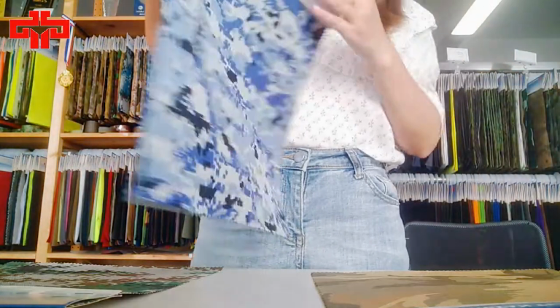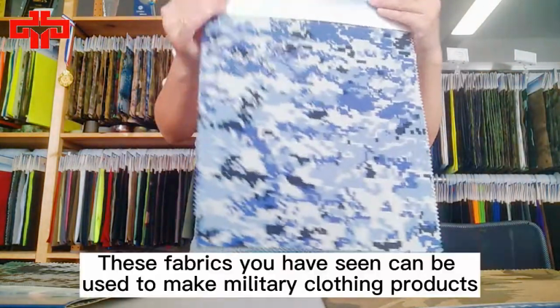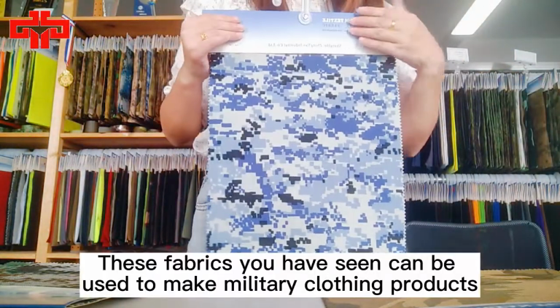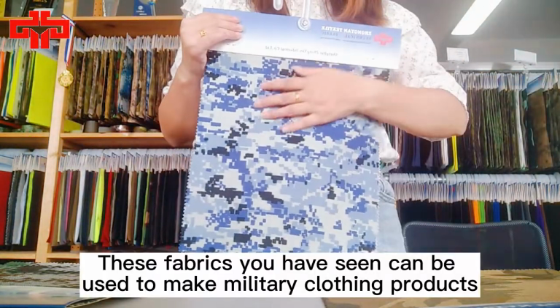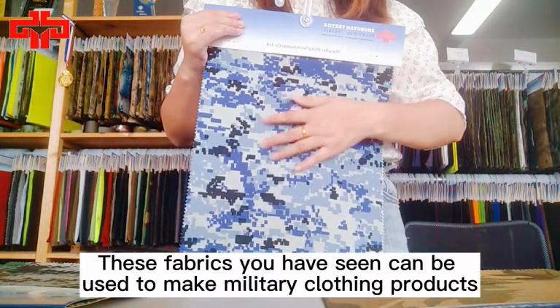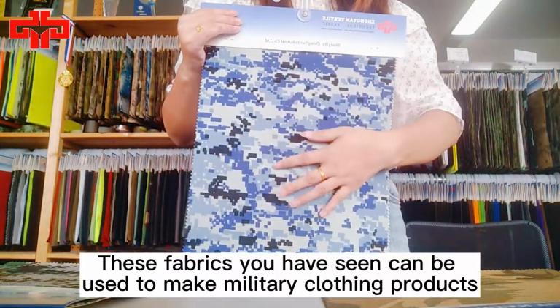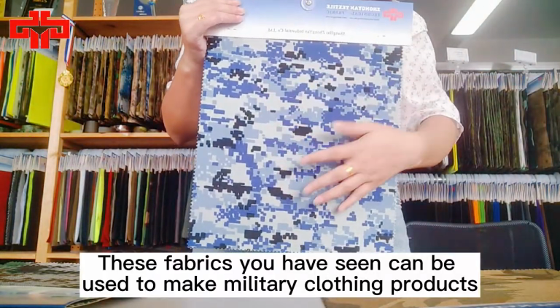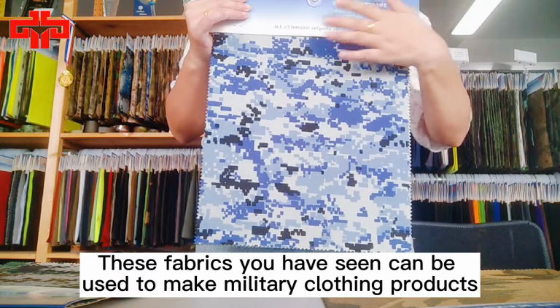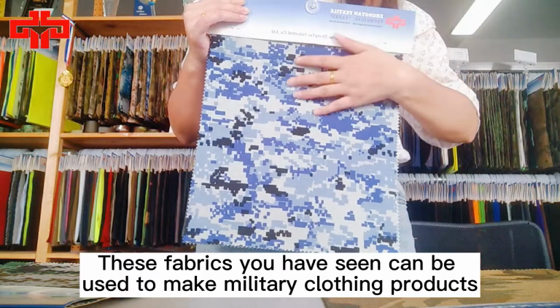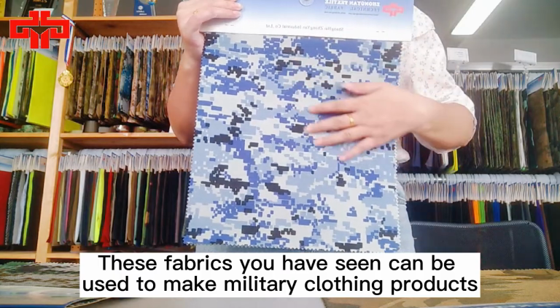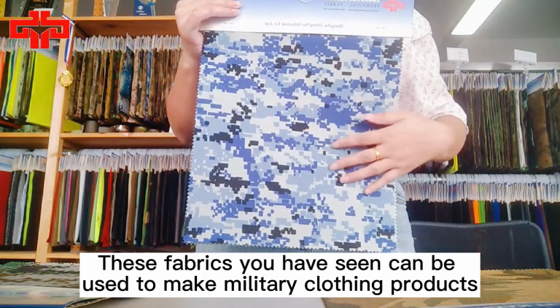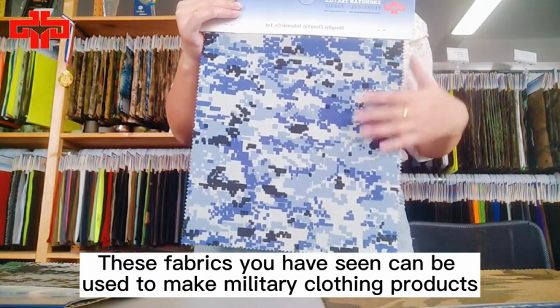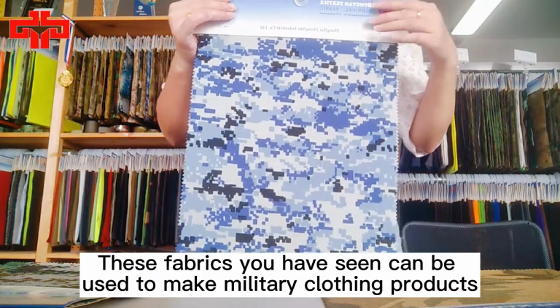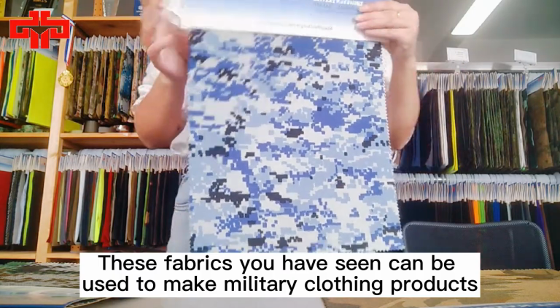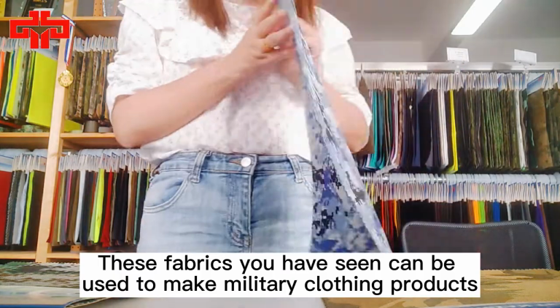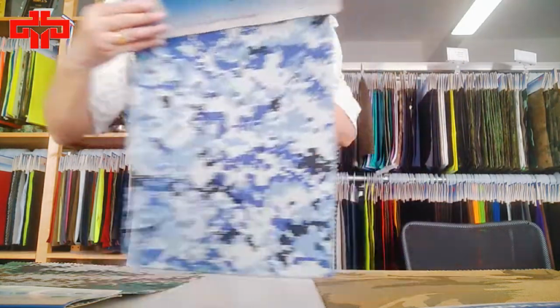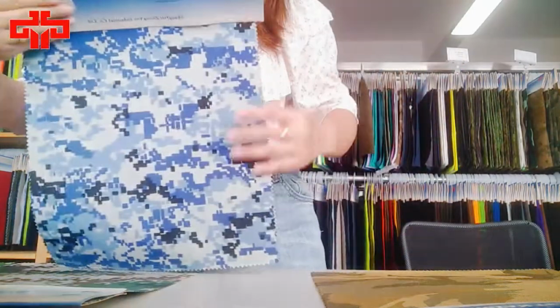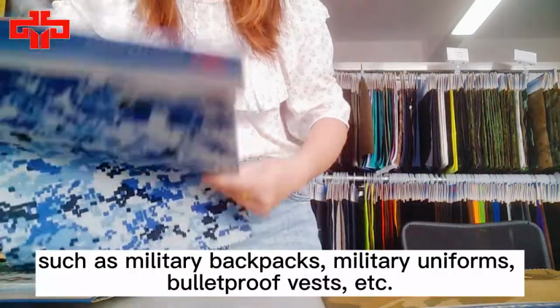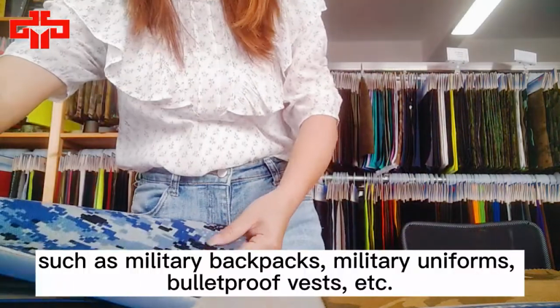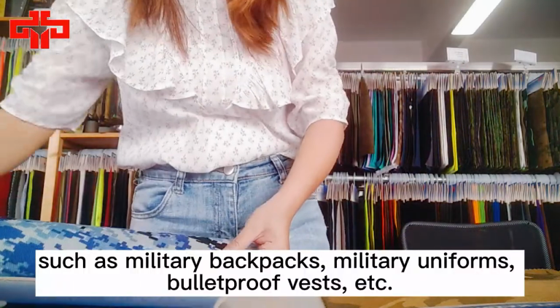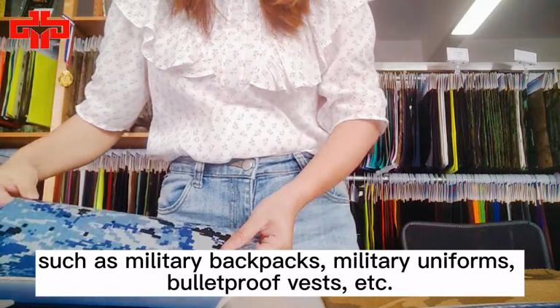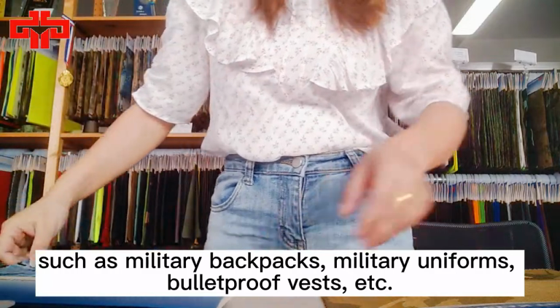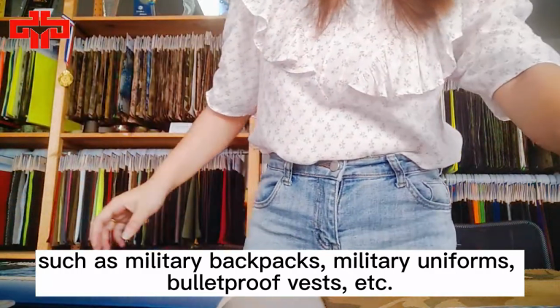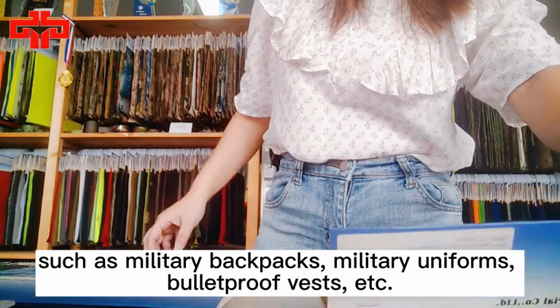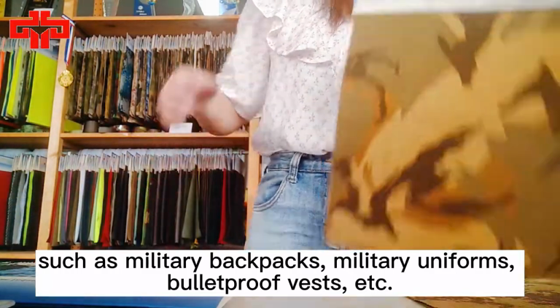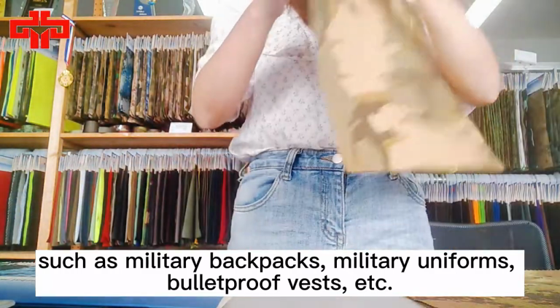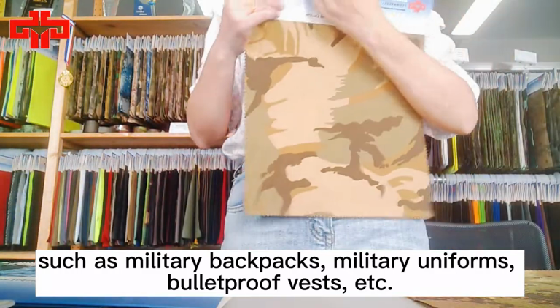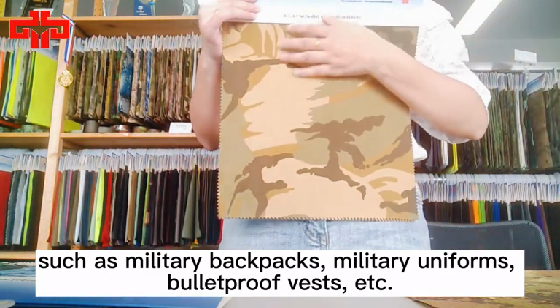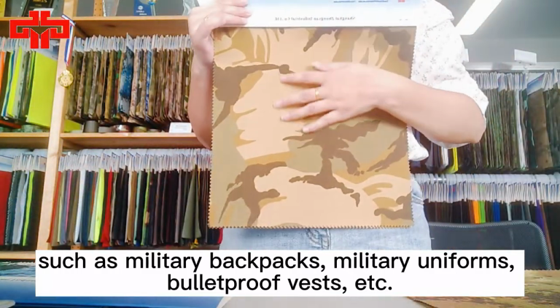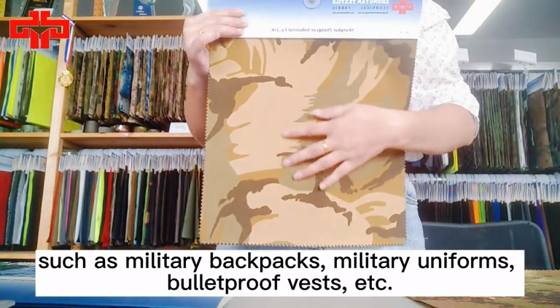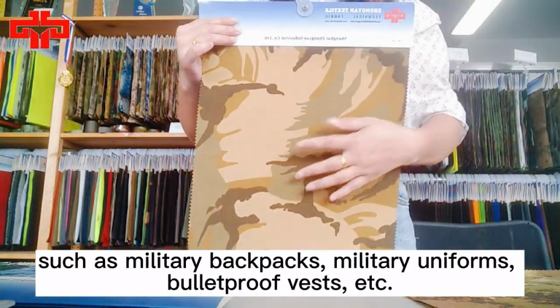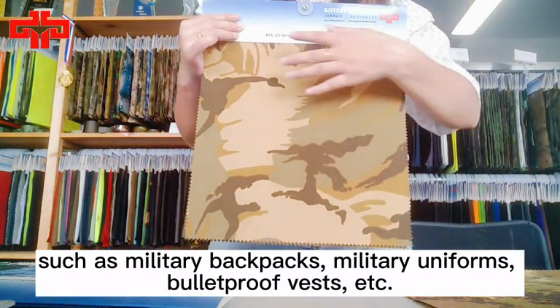These fabrics you have seen can be used to make military clothing products, such as military backpacks, military uniforms, bulletproof vests, etc.